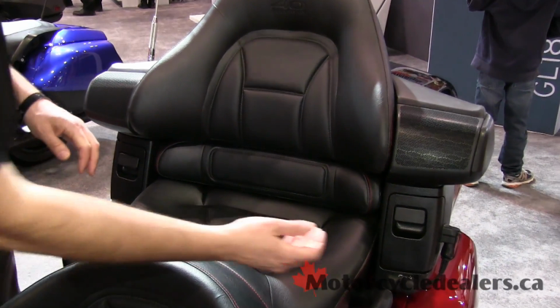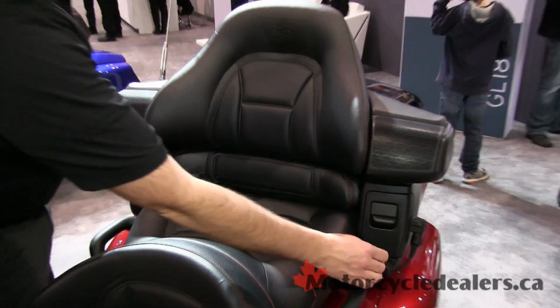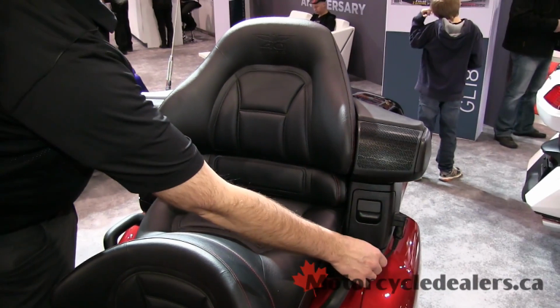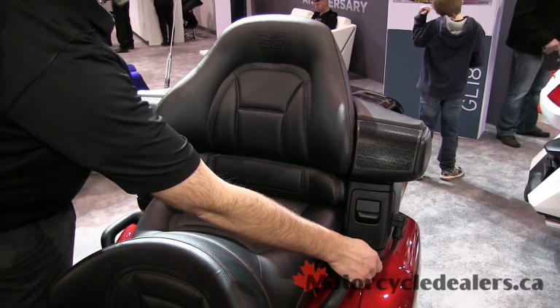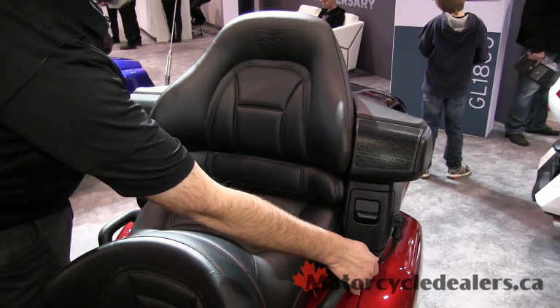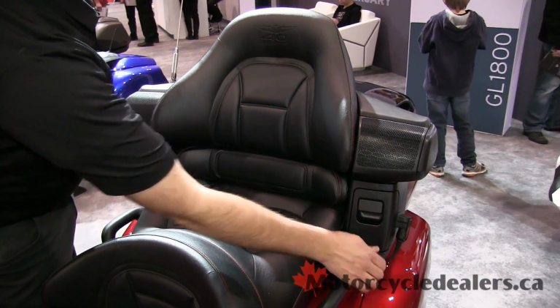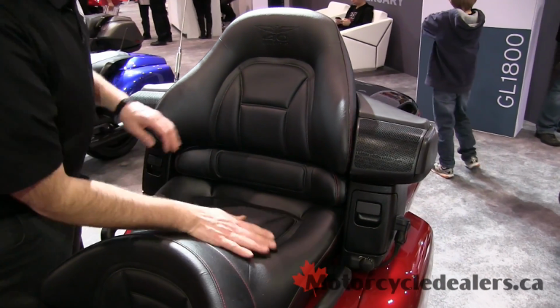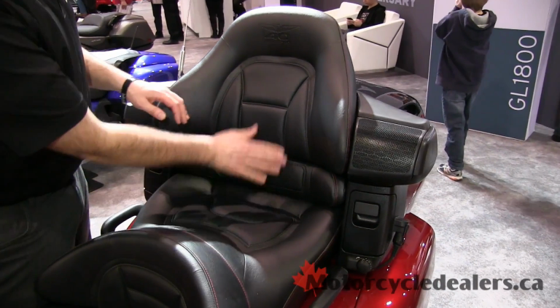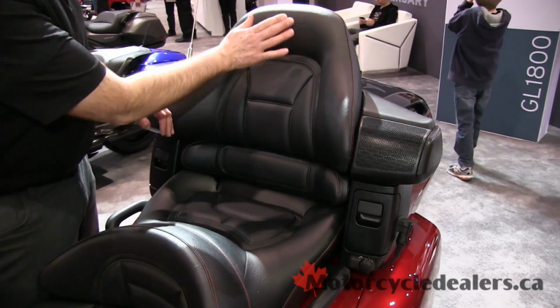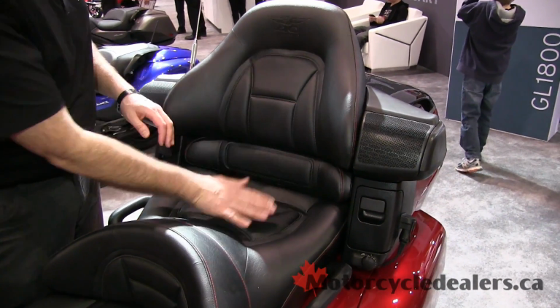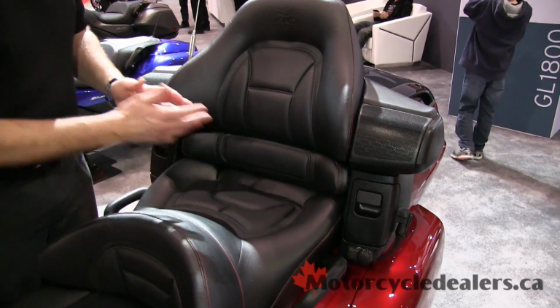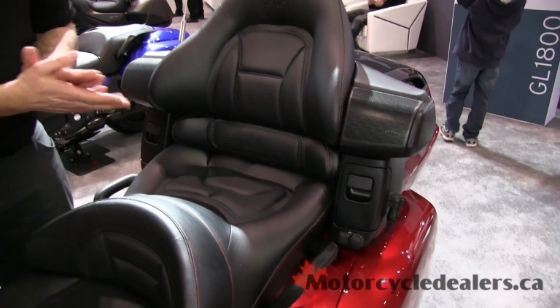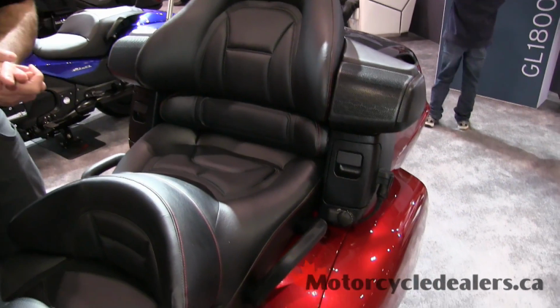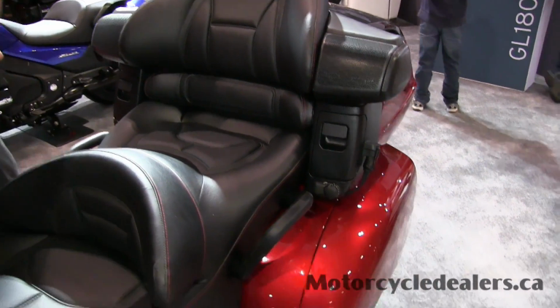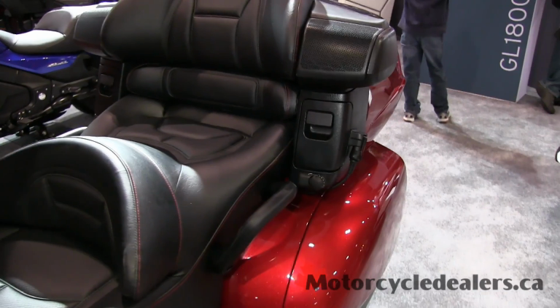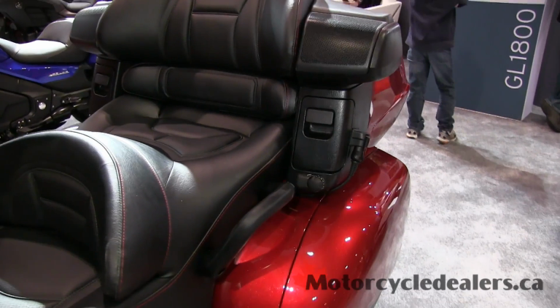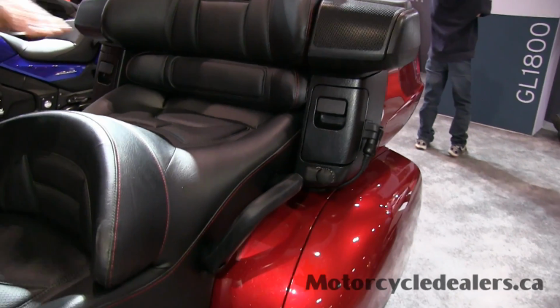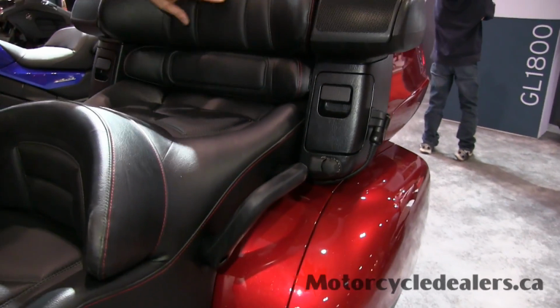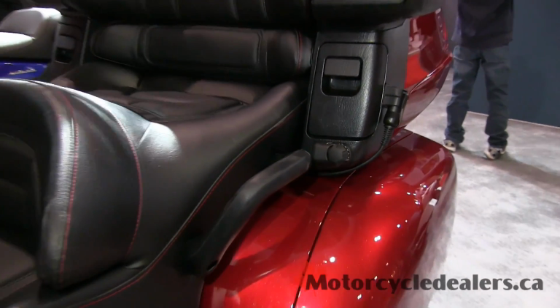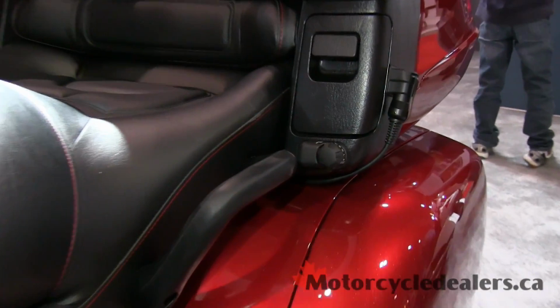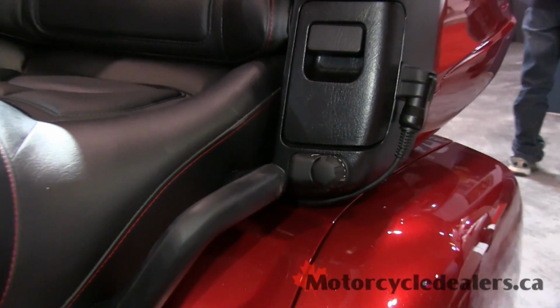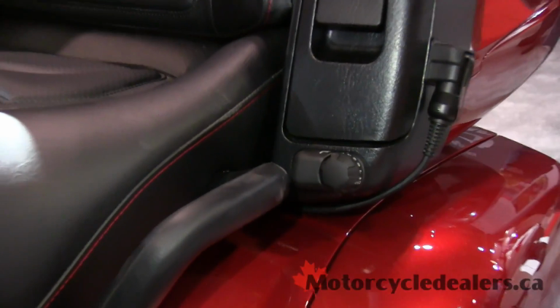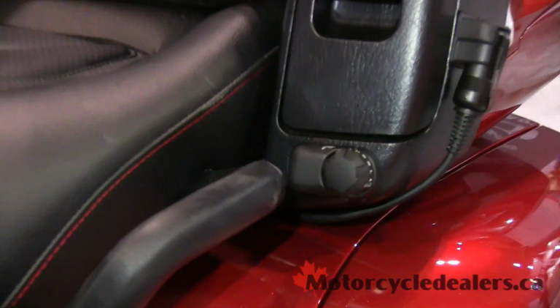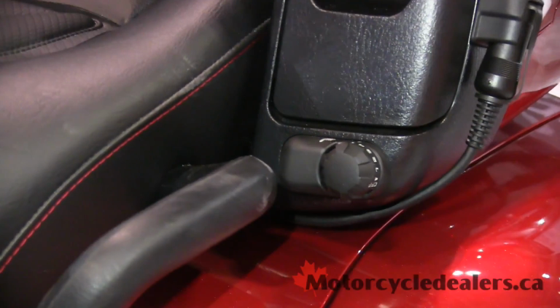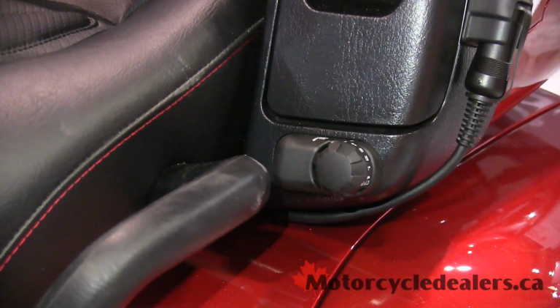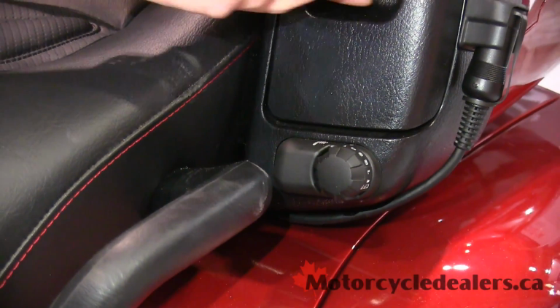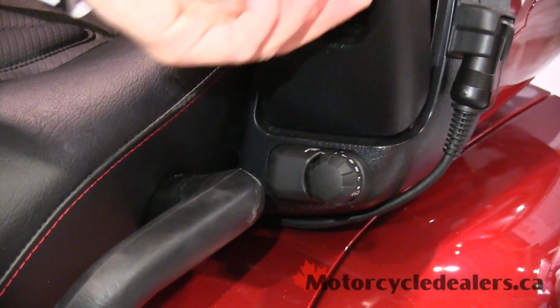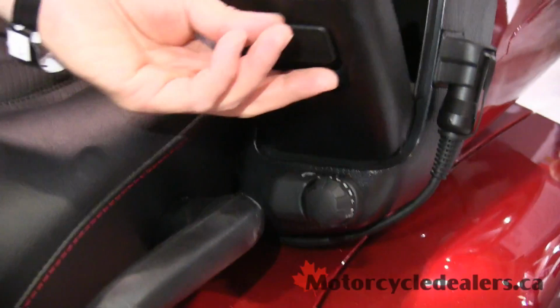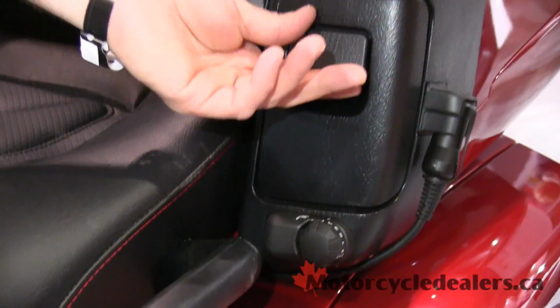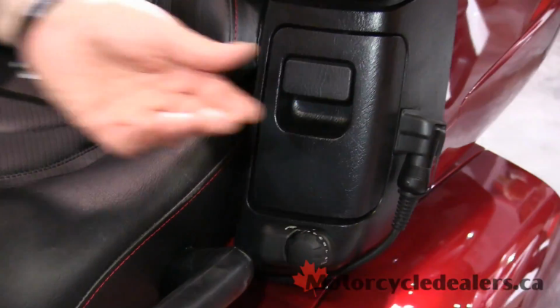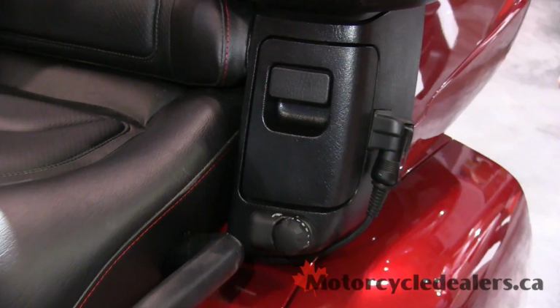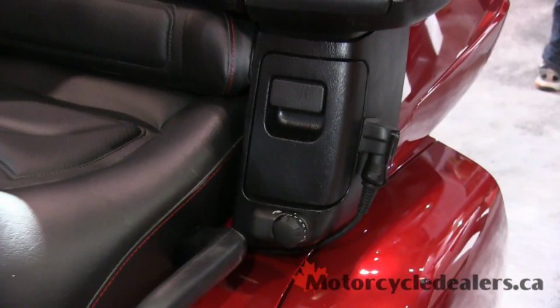The passenger seat has its own separate control for seat heat, which actually heats the seat and the backrest. And of course there are lots of little storage compartments and everything as you go along the way.